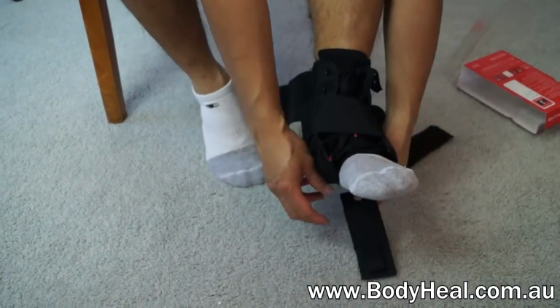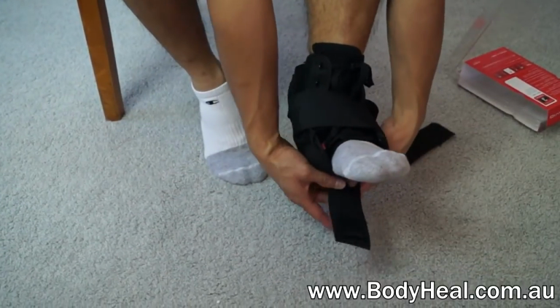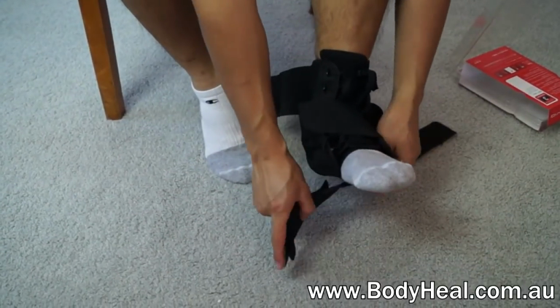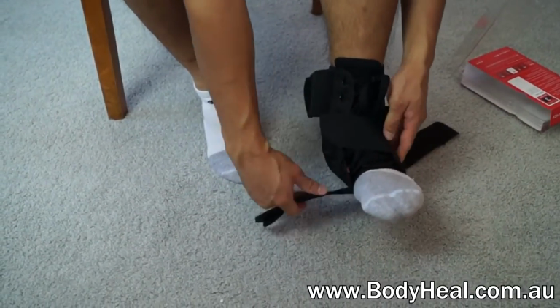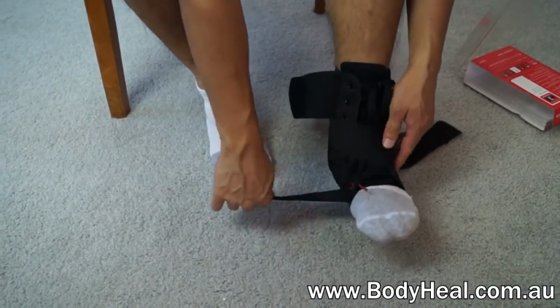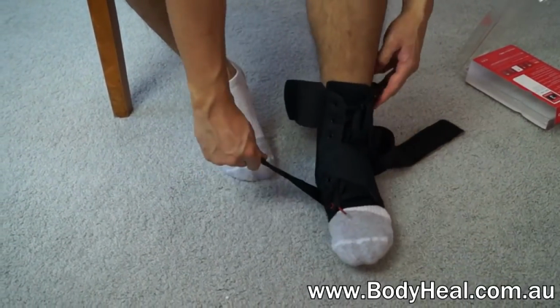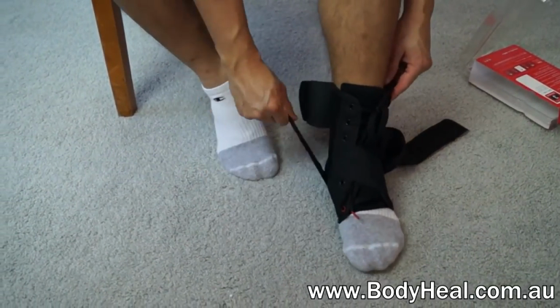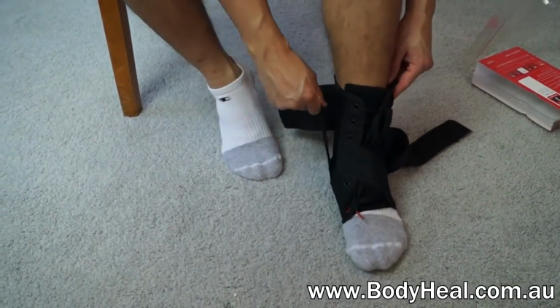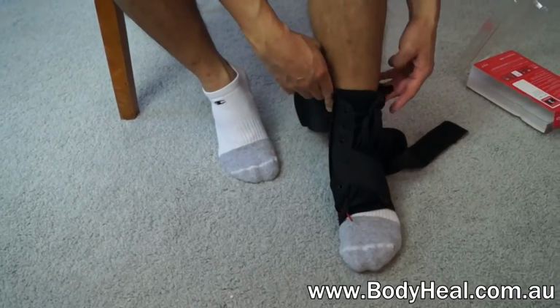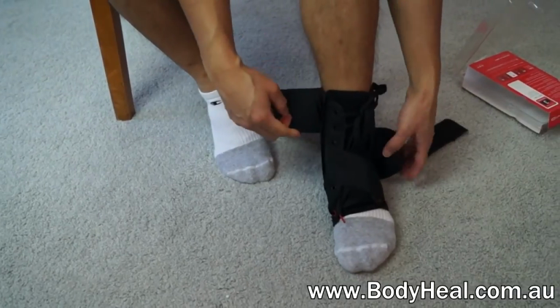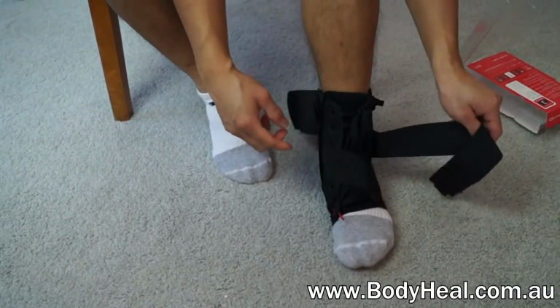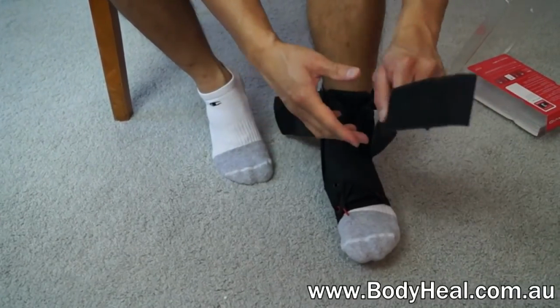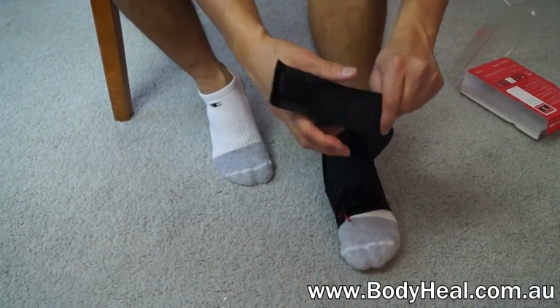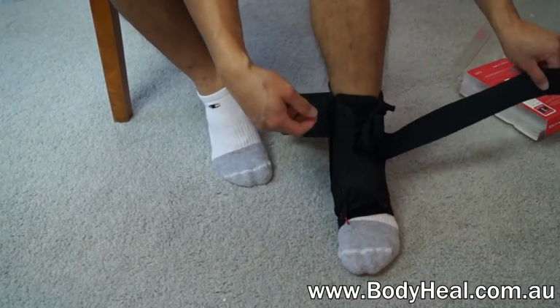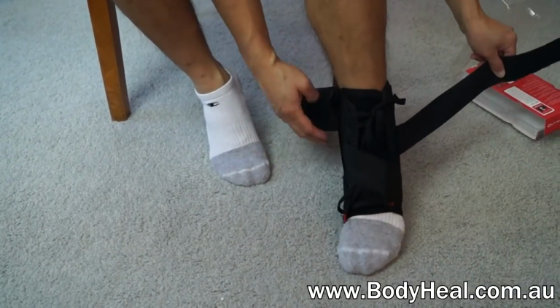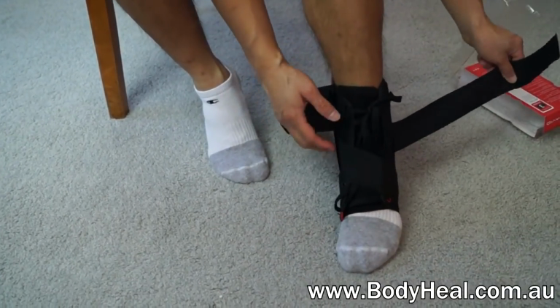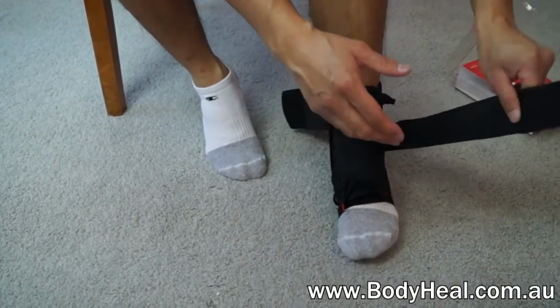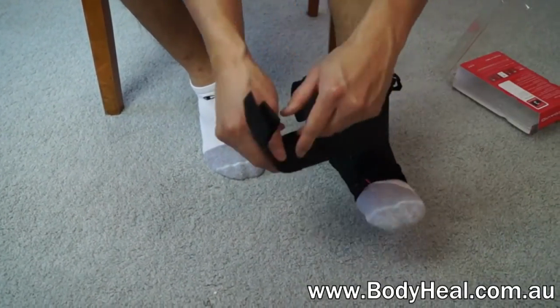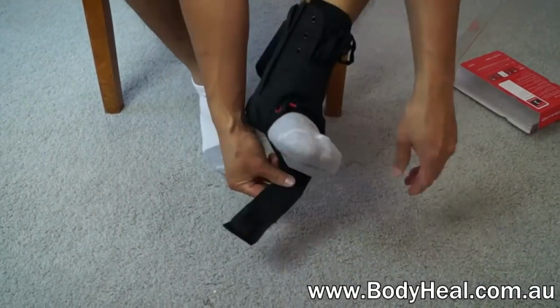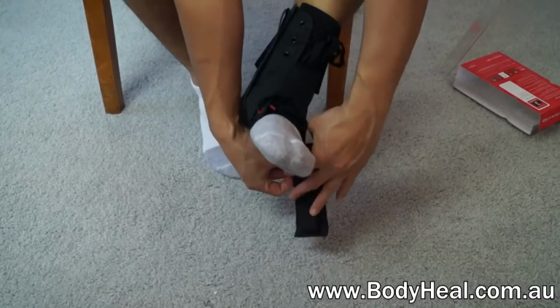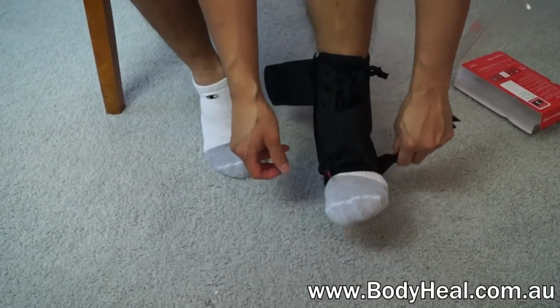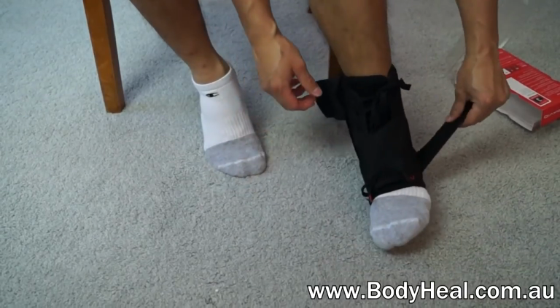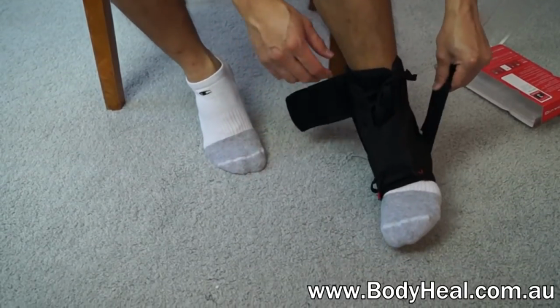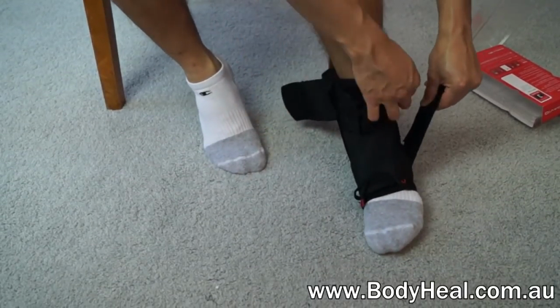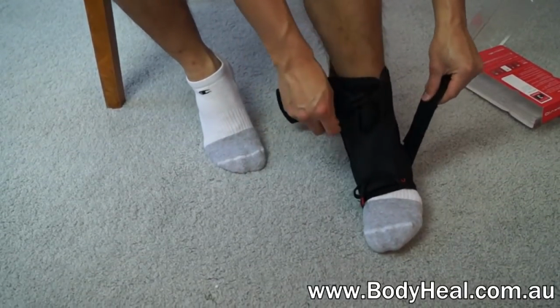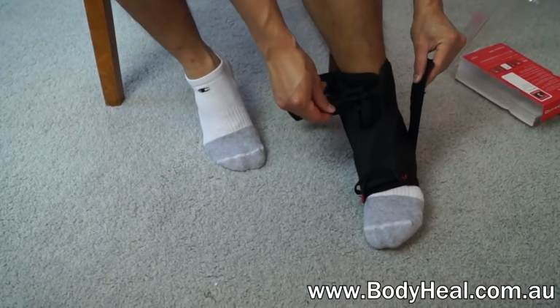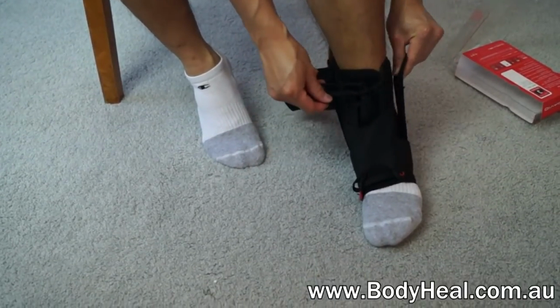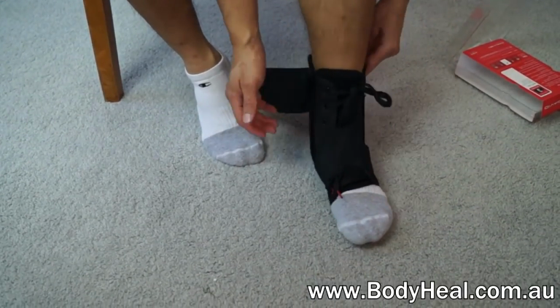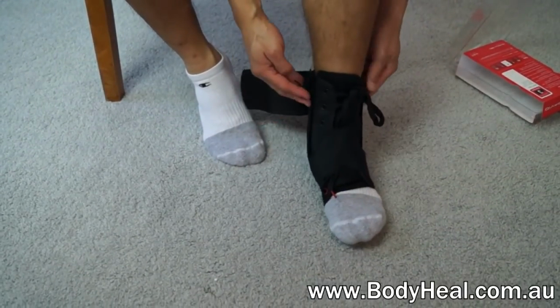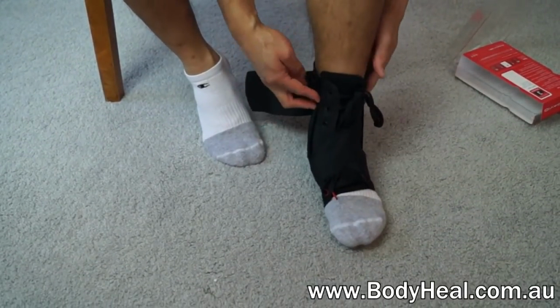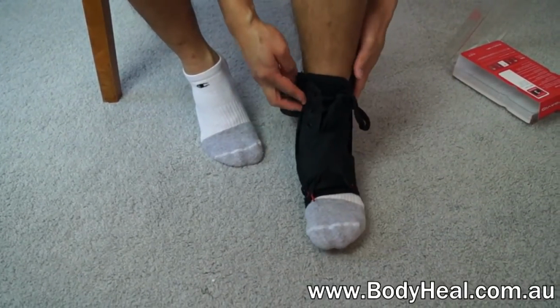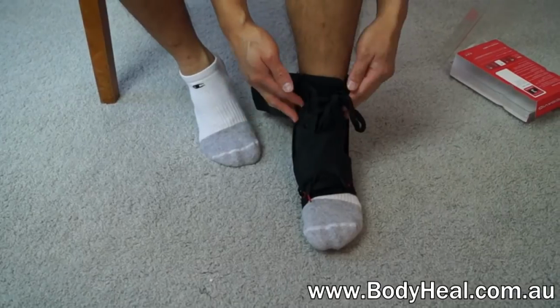It's great for recovery from ankle sprains and can be worn to prevent further injury. A University of Wisconsin-Madison study shows that wearing the 195 Ankle Brace makes you three times less likely to suffer an injury.